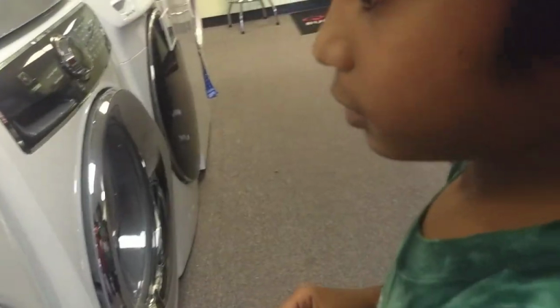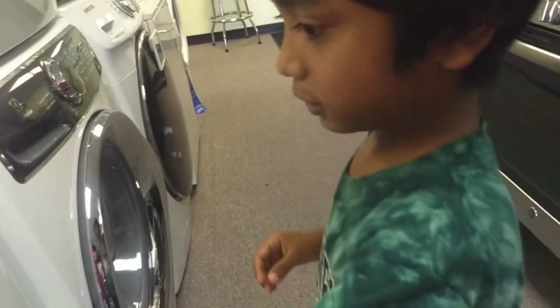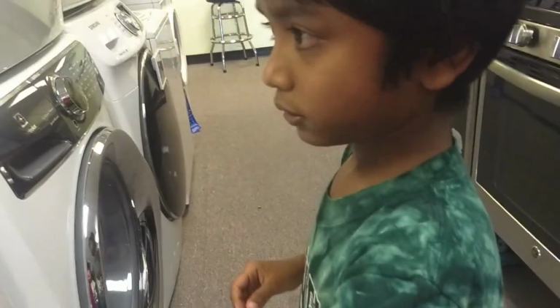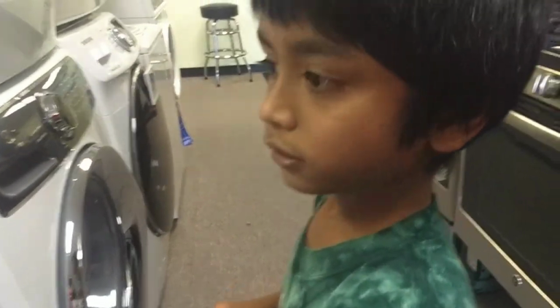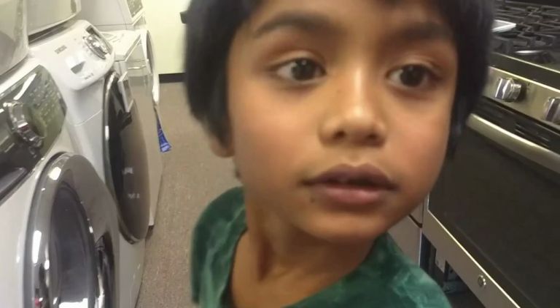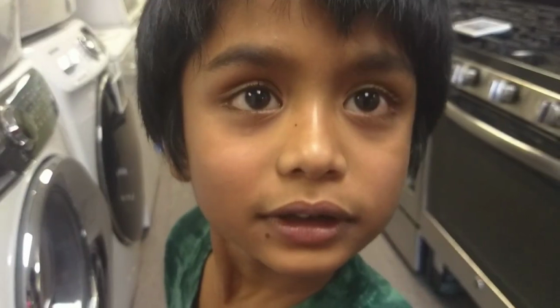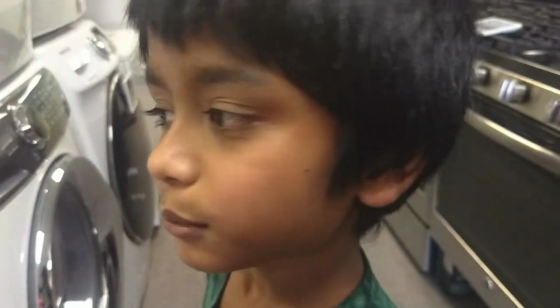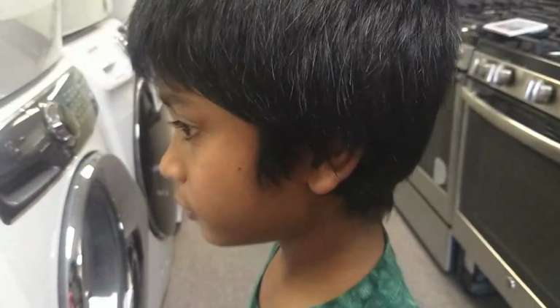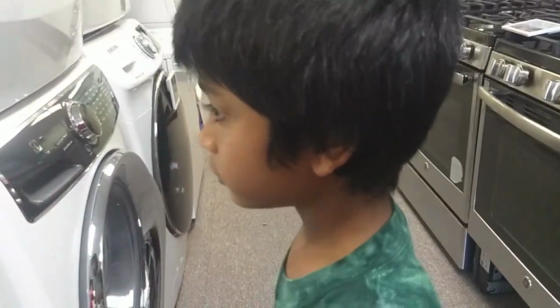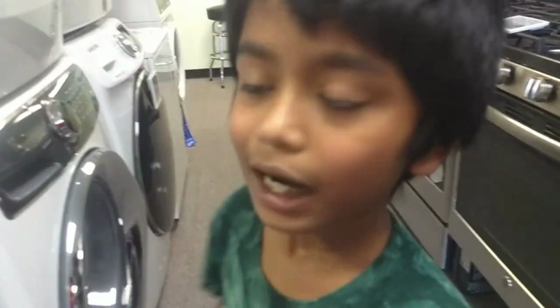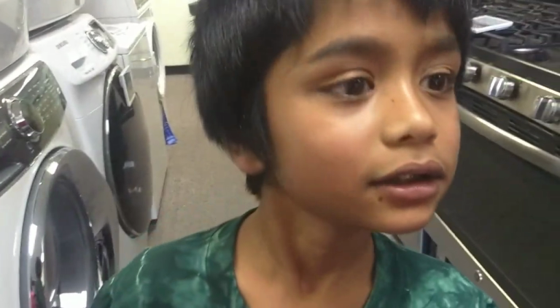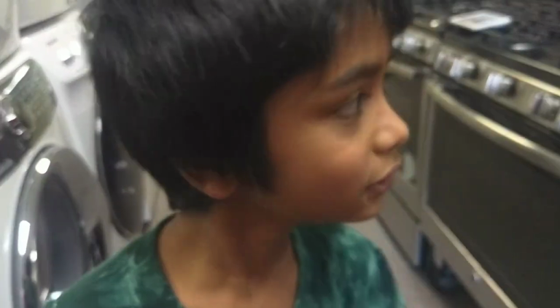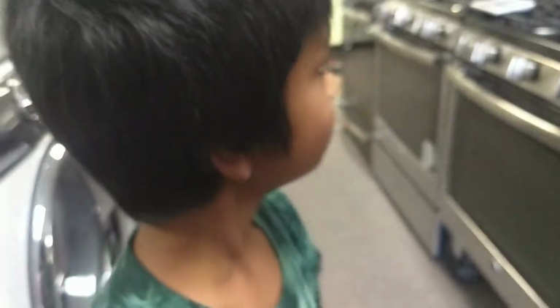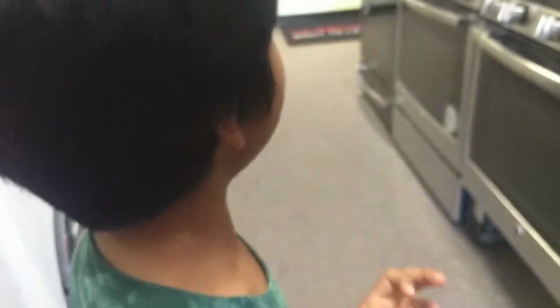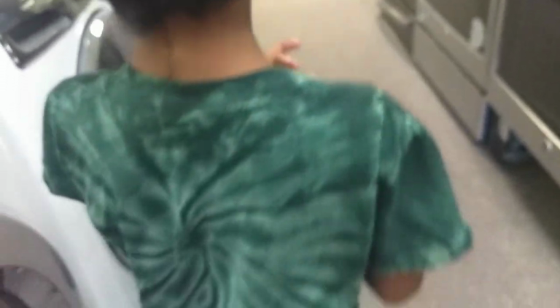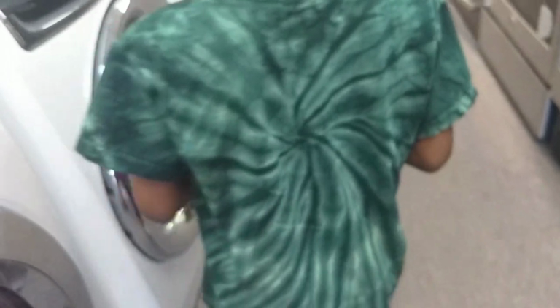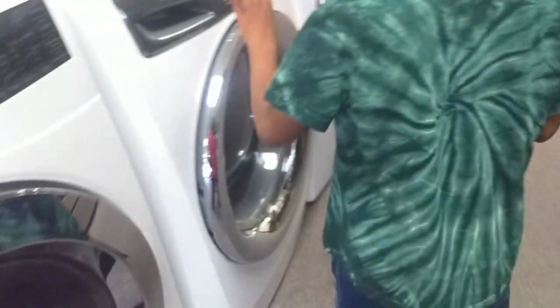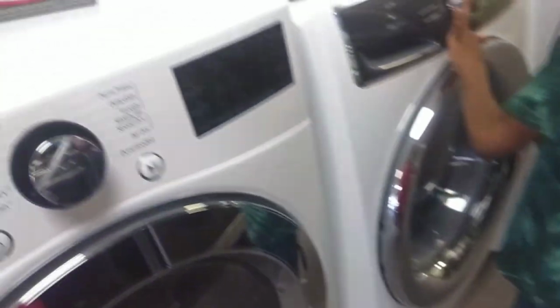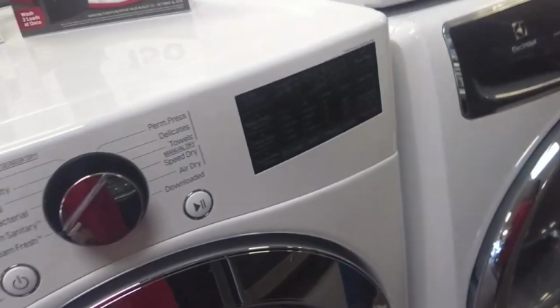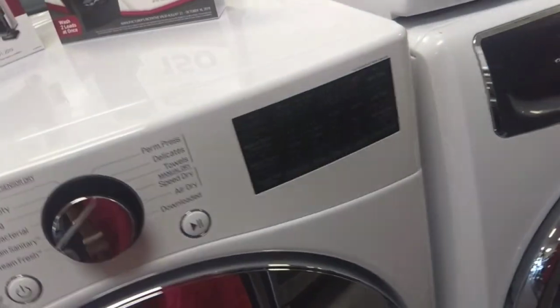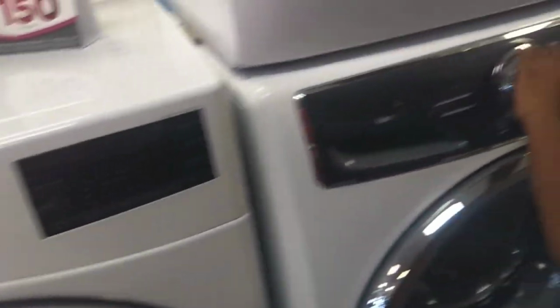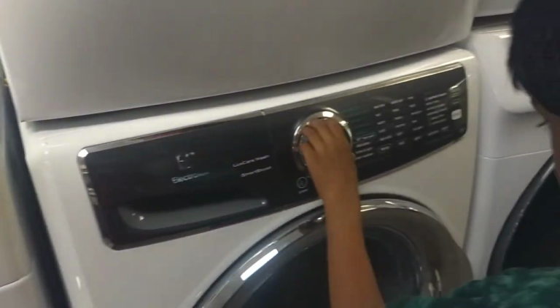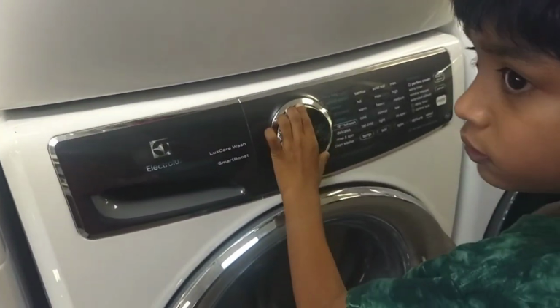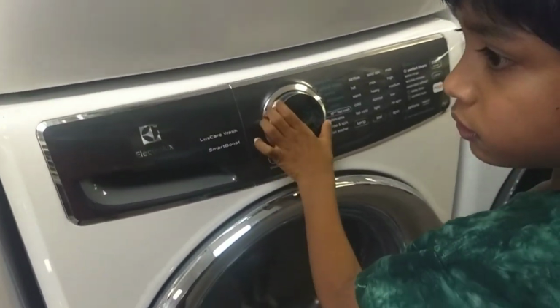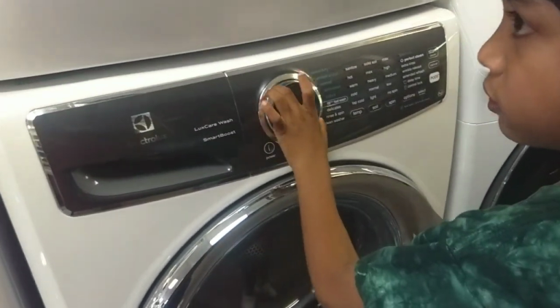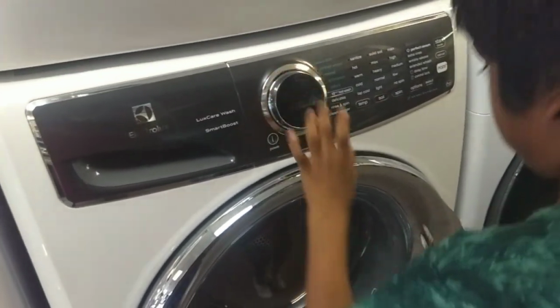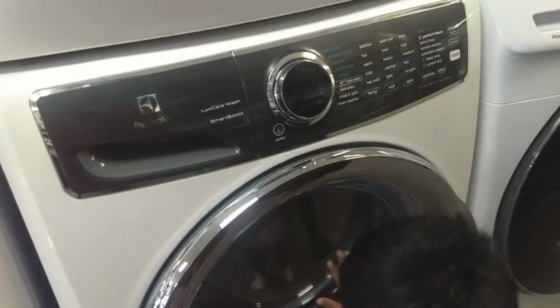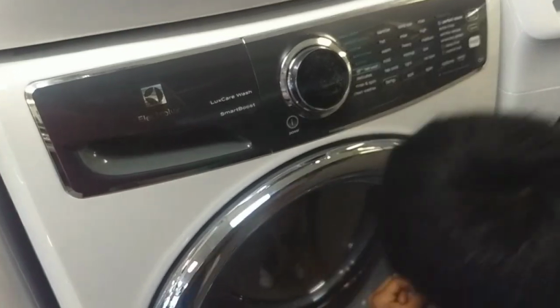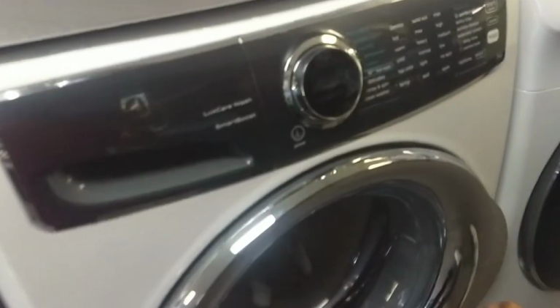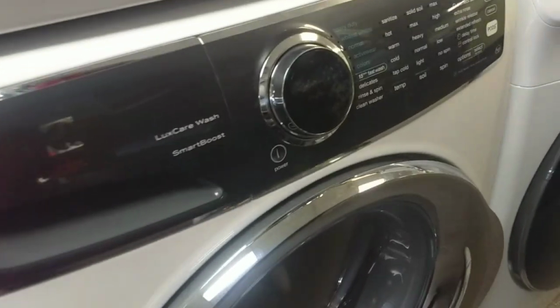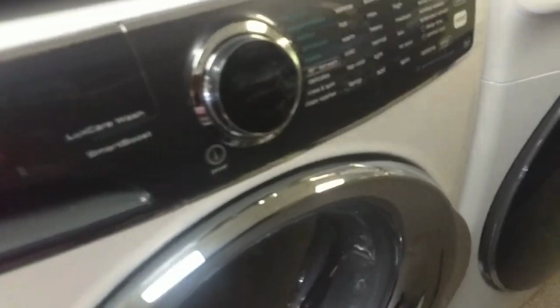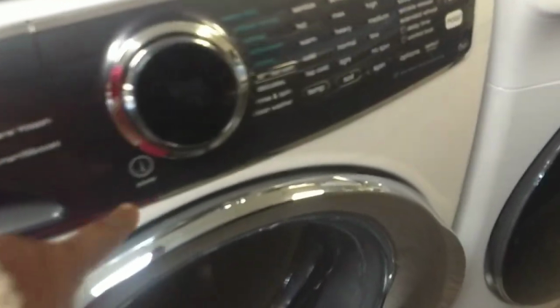Hi. No, look over here. Say hi. Look over here. This is Electrolux. What do you have to say?